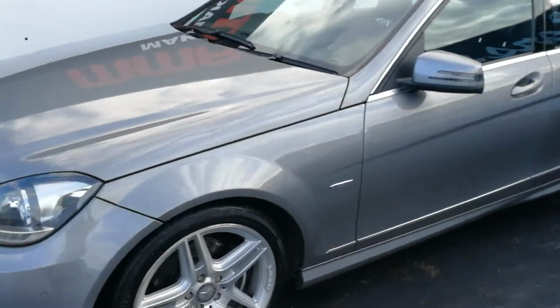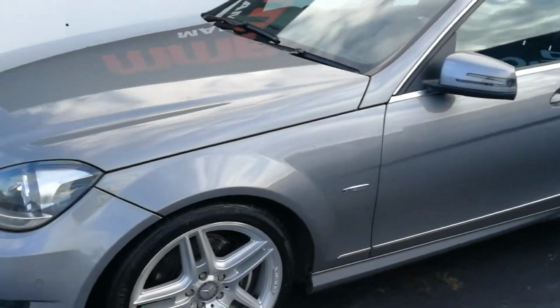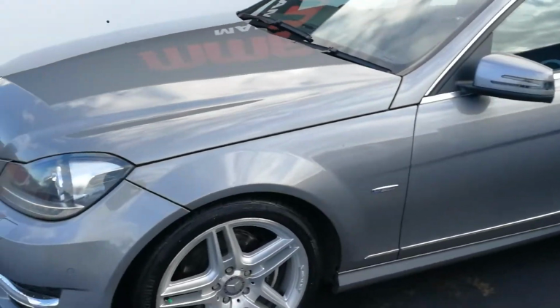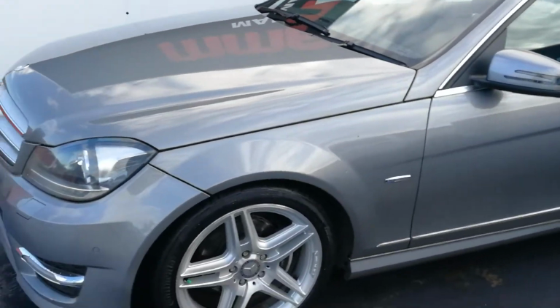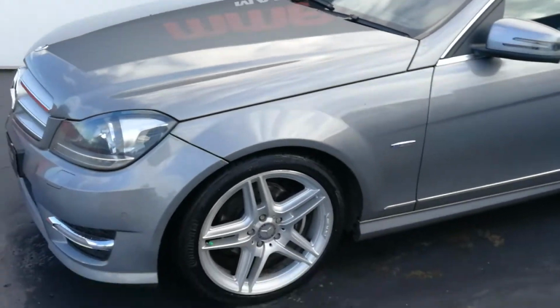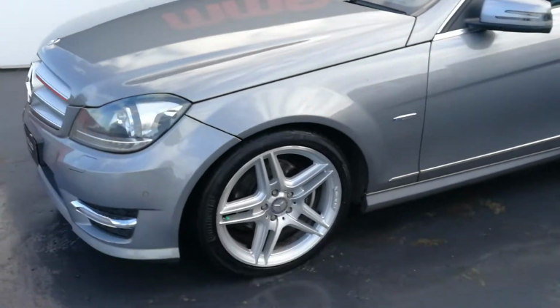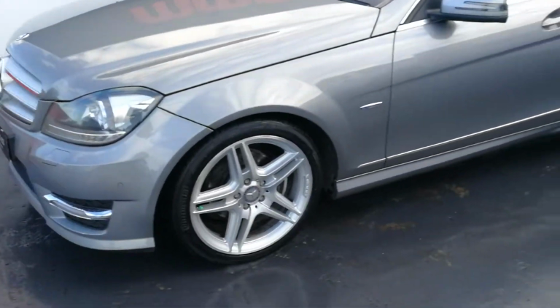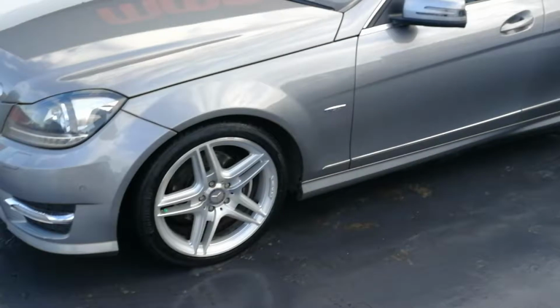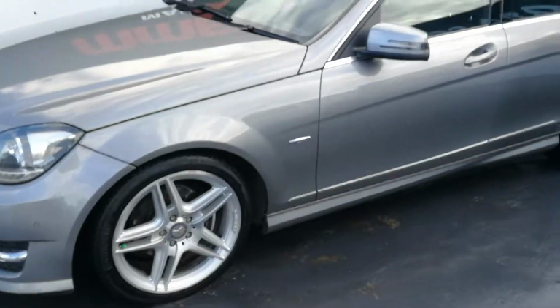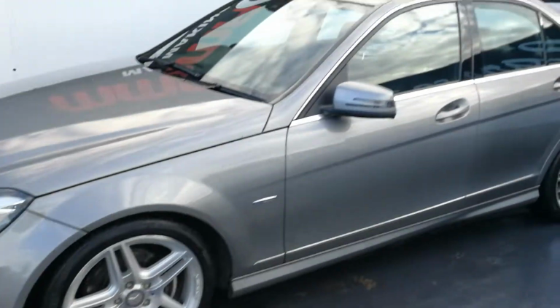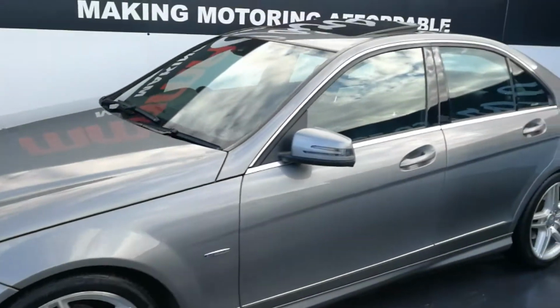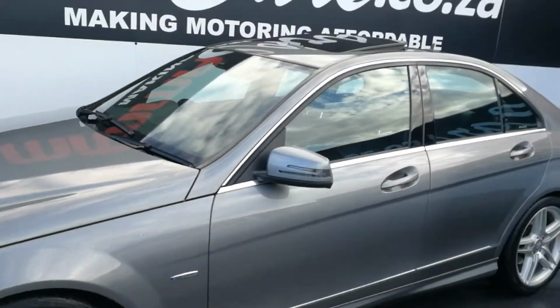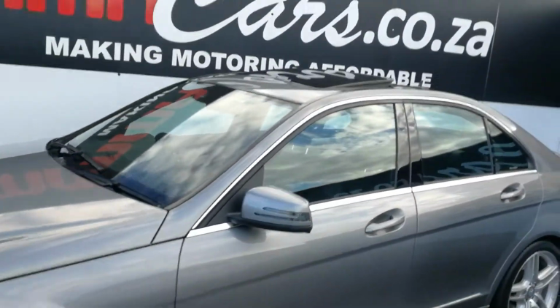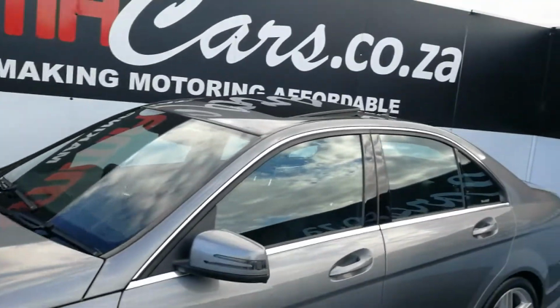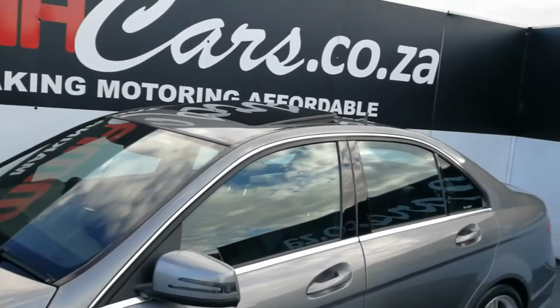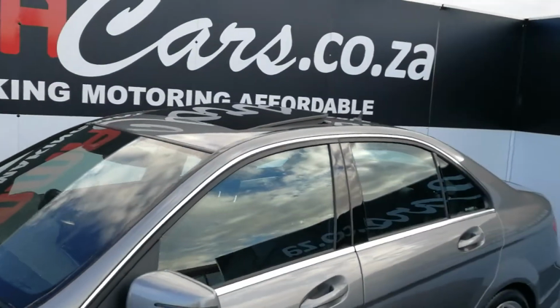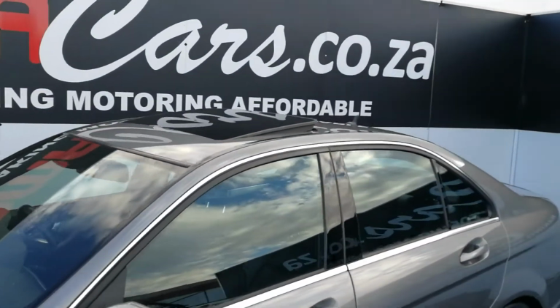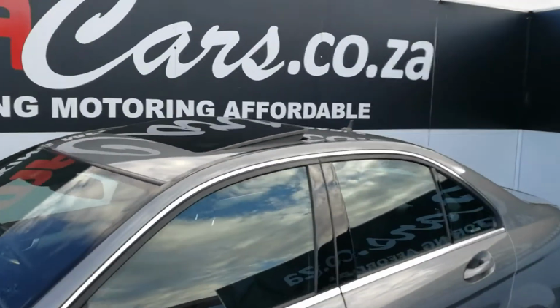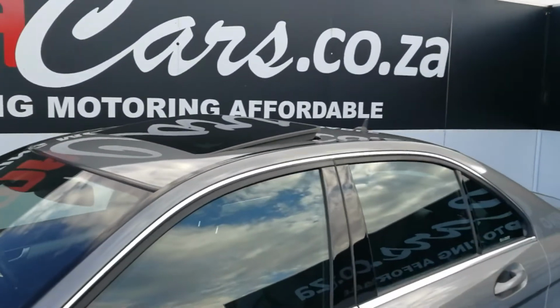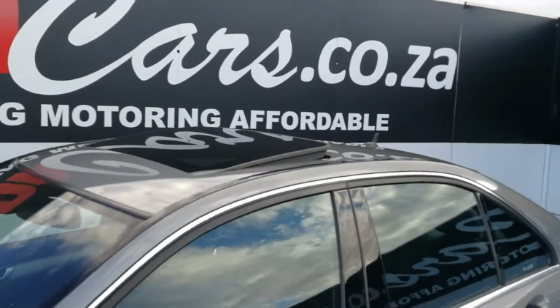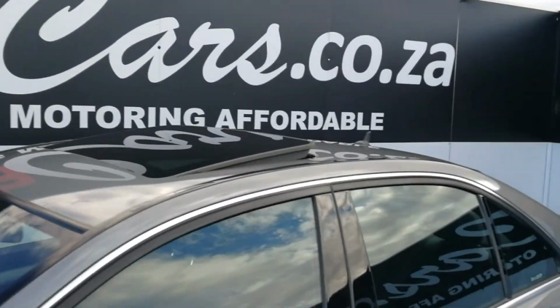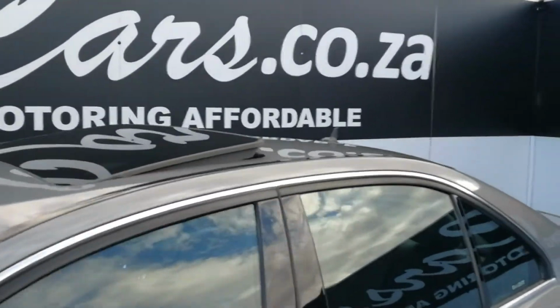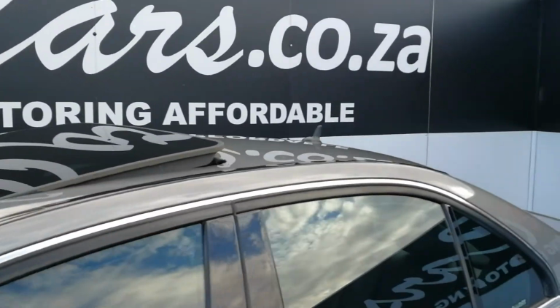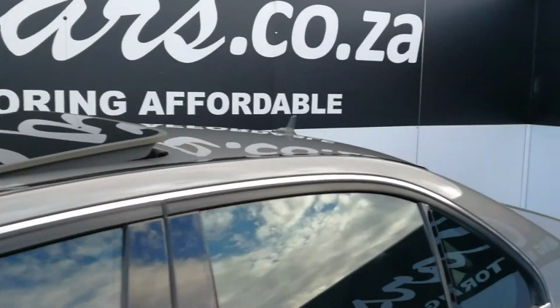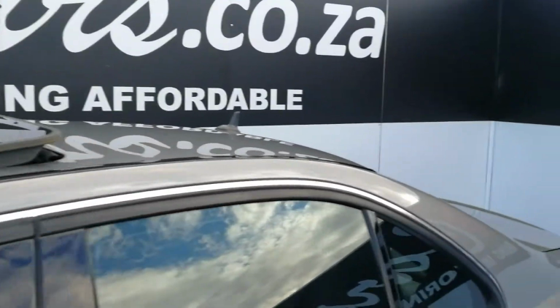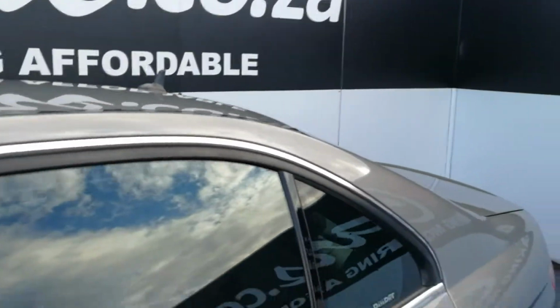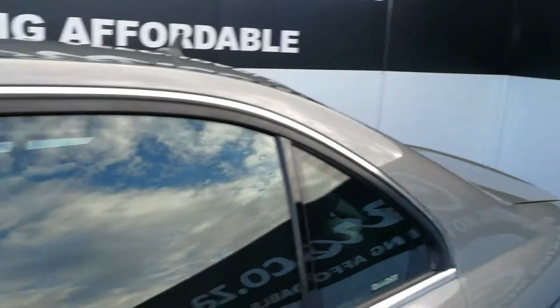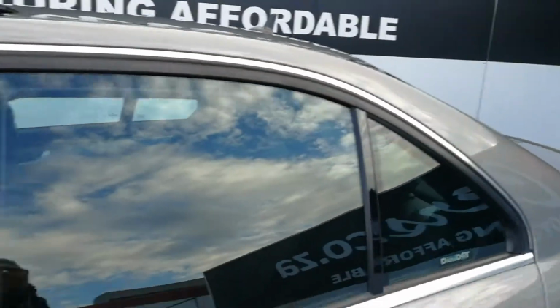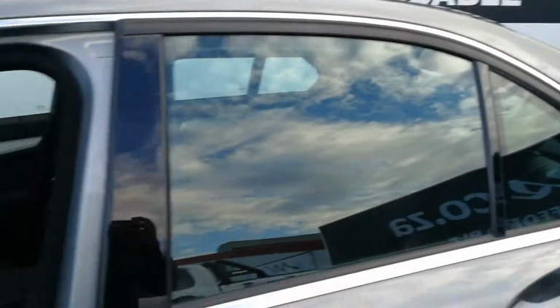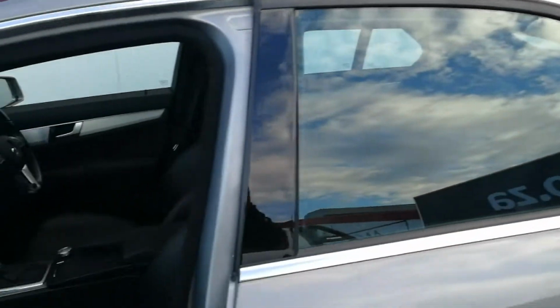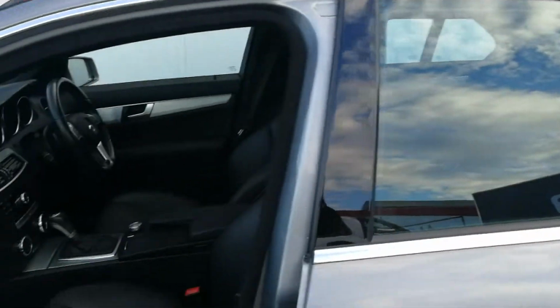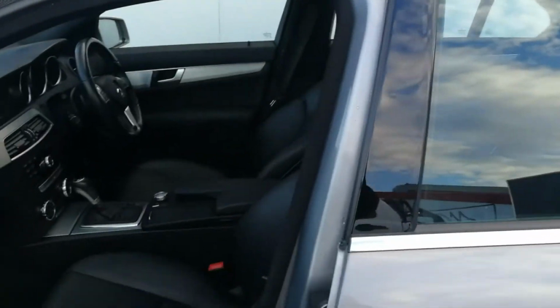18 inch AMG alloys, smash and grab on the windows, sunroof, and a beautiful gray color.